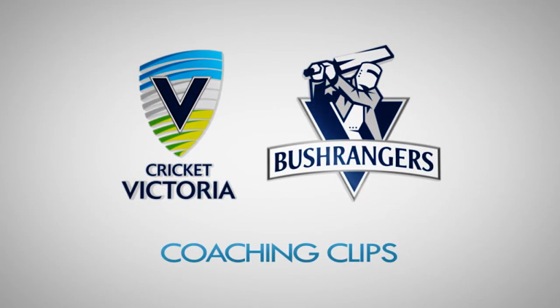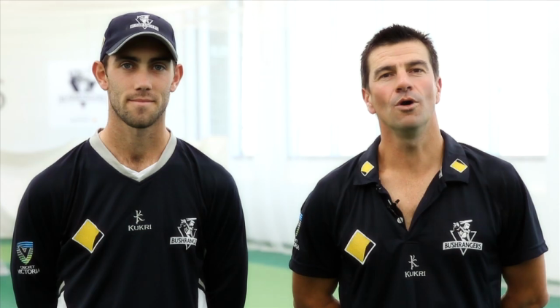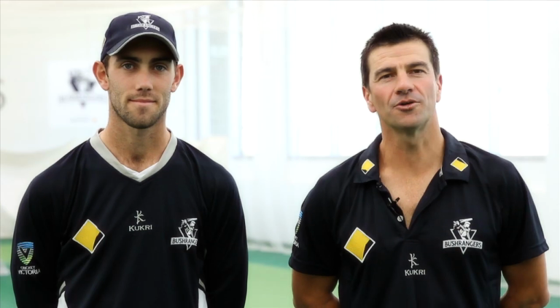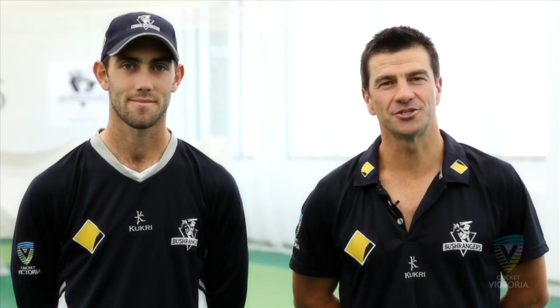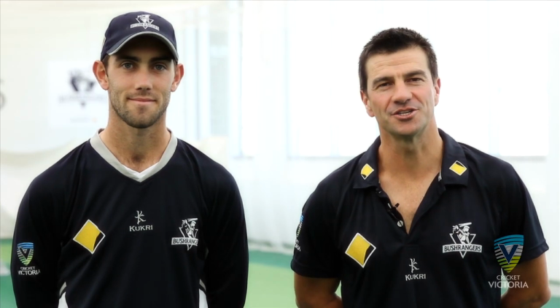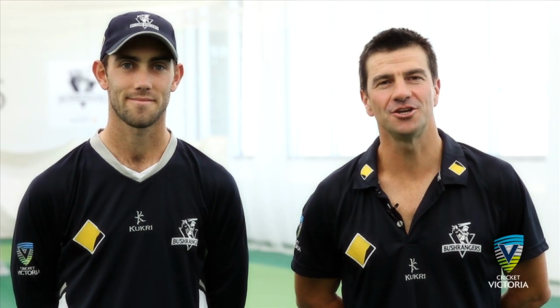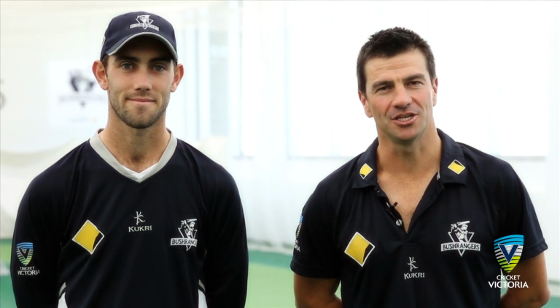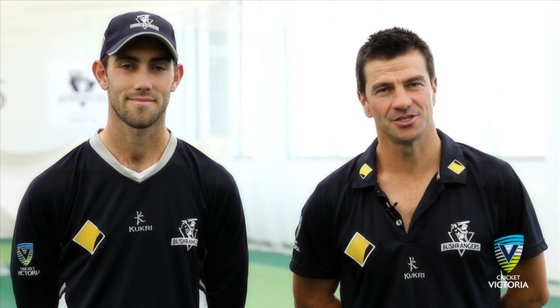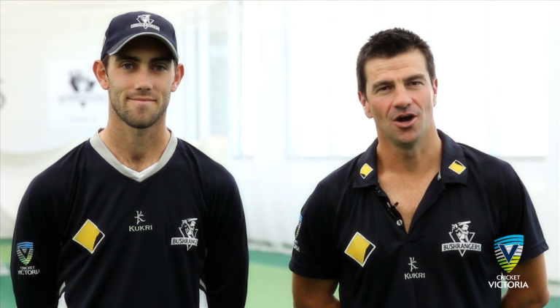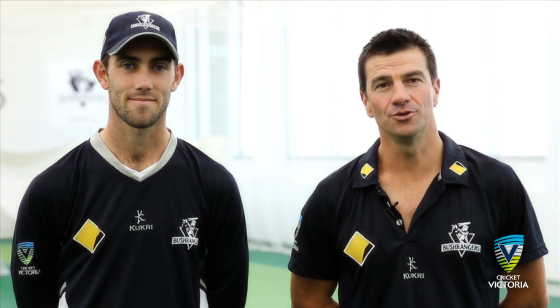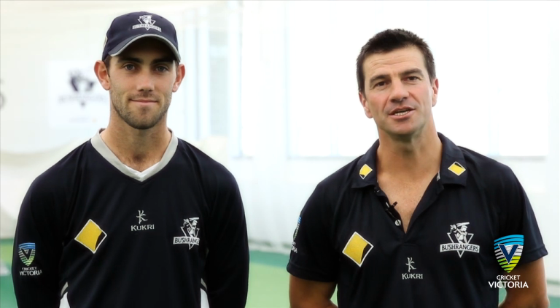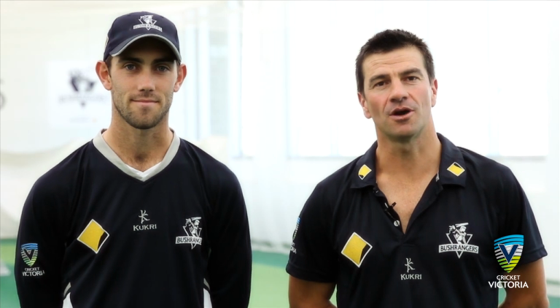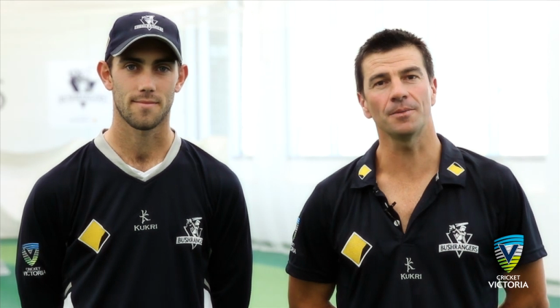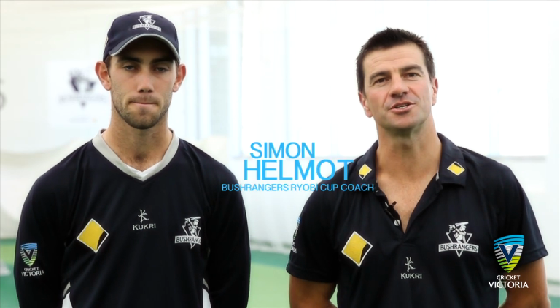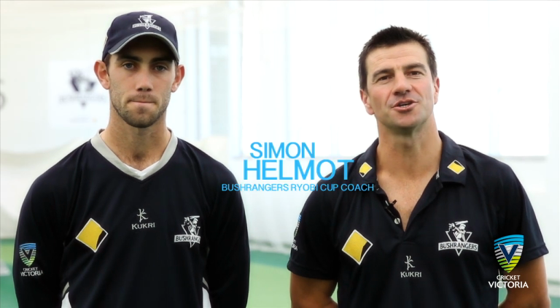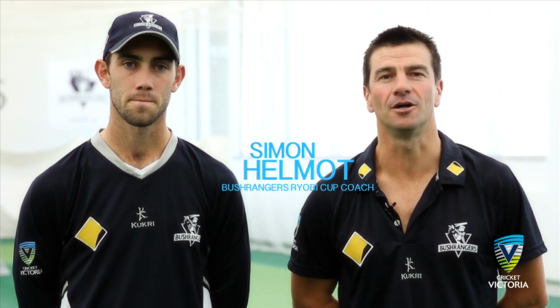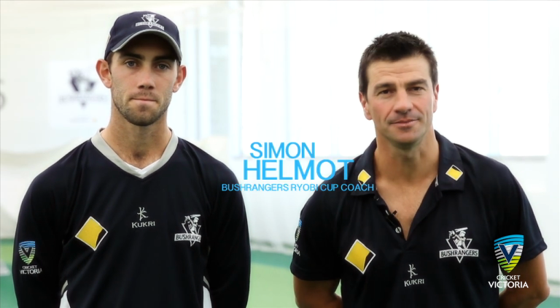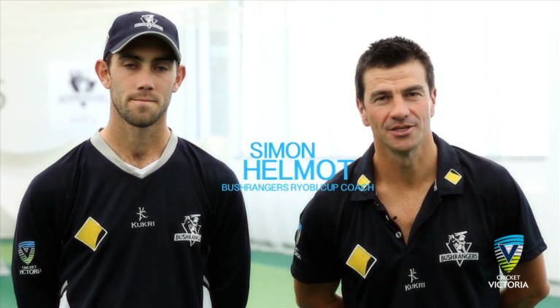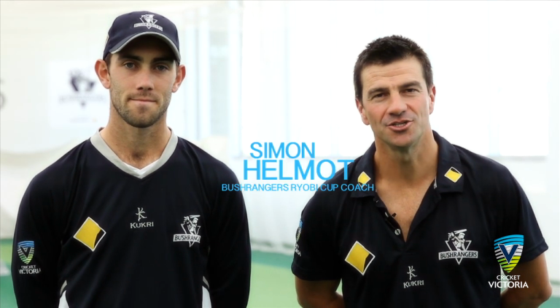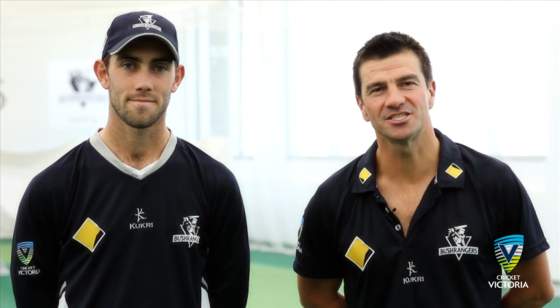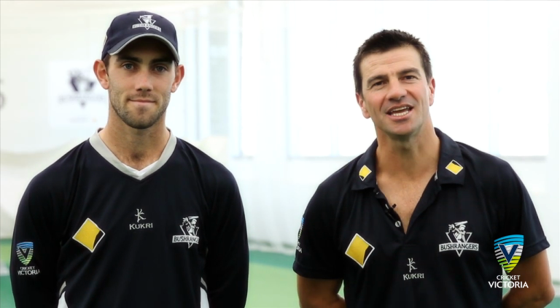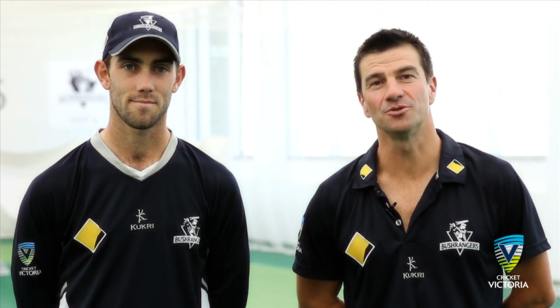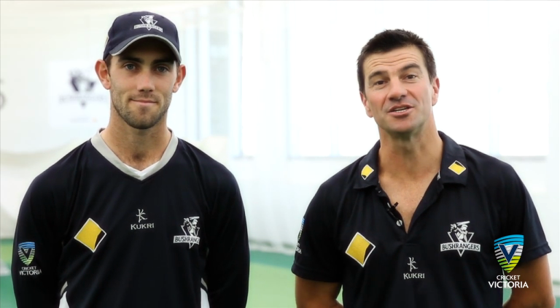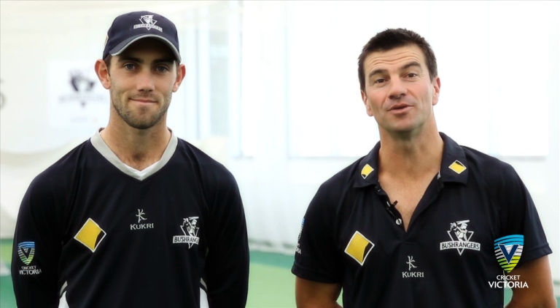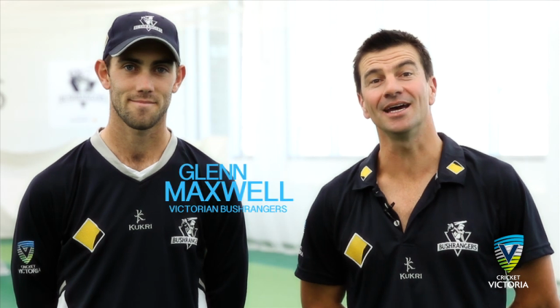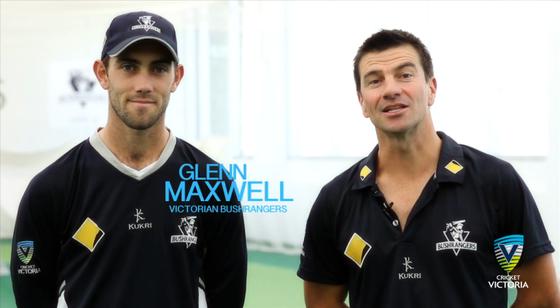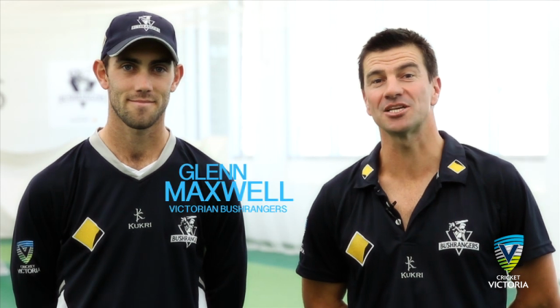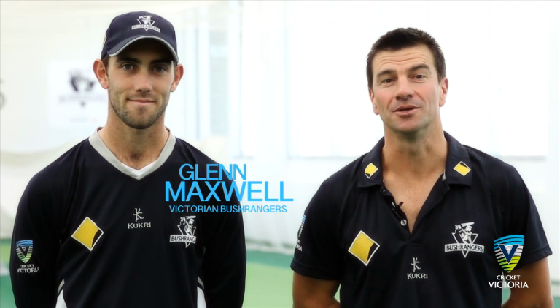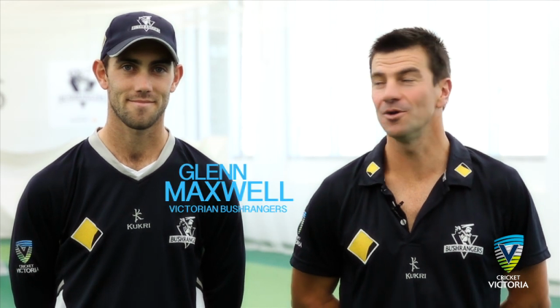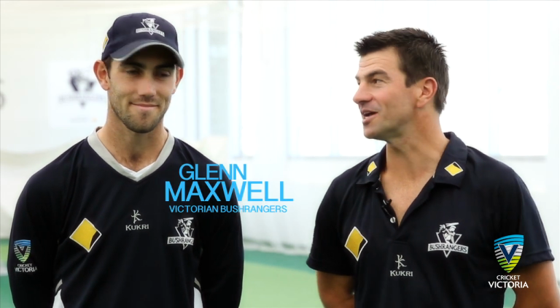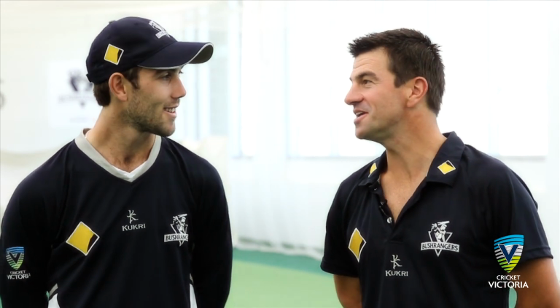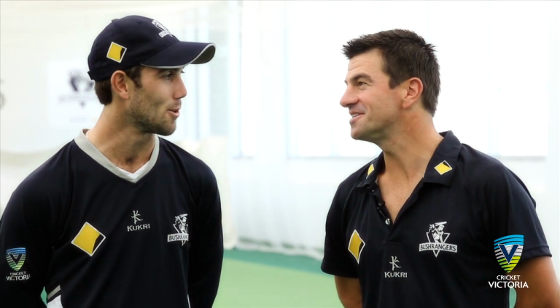Welcome to Cricket Victoria's Coaching Clicks. I'm Busch Ranges Arrivy Cup coach Simon Helmut. Joining us today is Busch Ranges all-rounder Glen Maxwell. Welcome Maxie. Thanks Helmut.